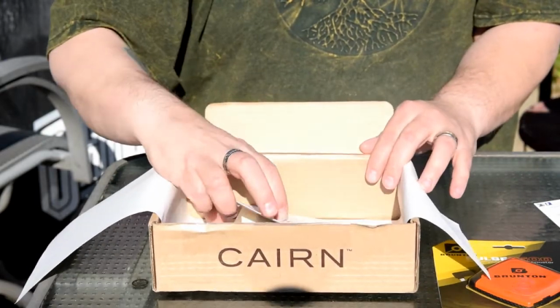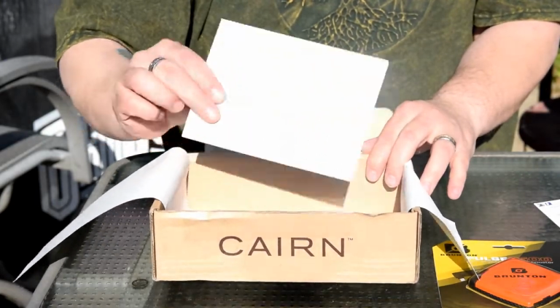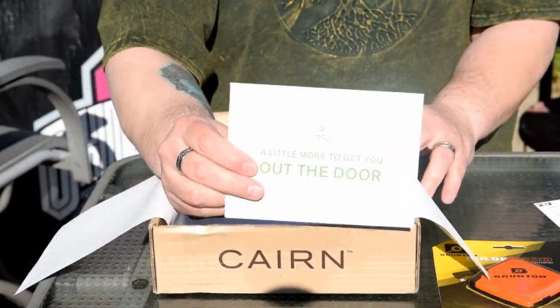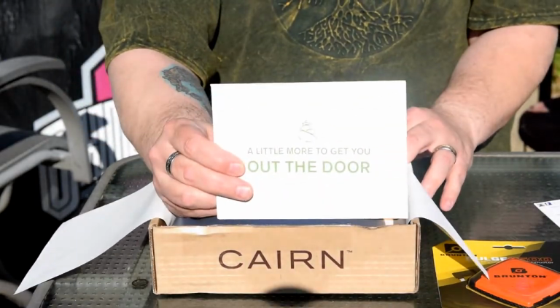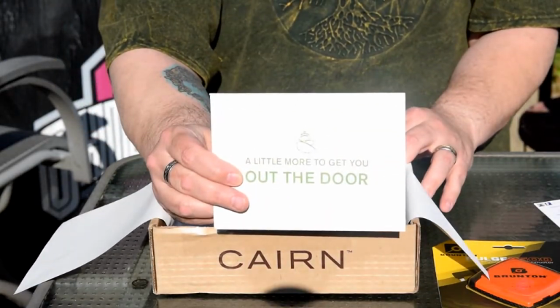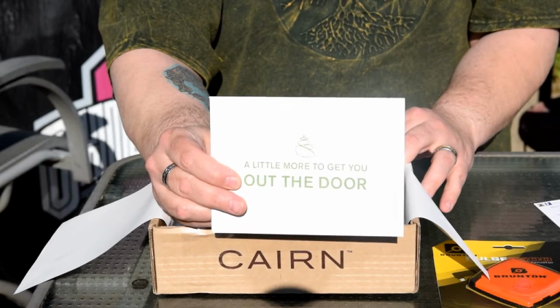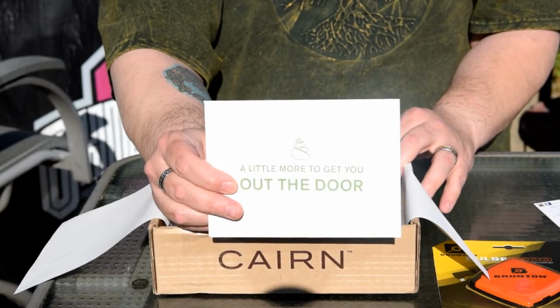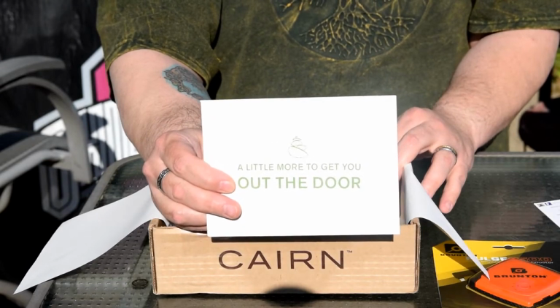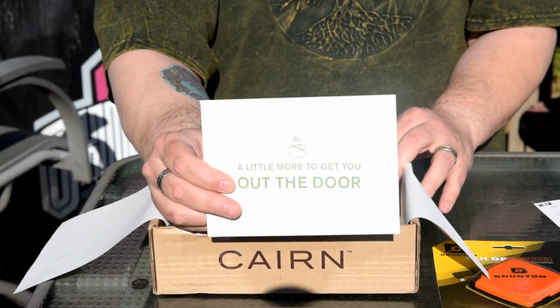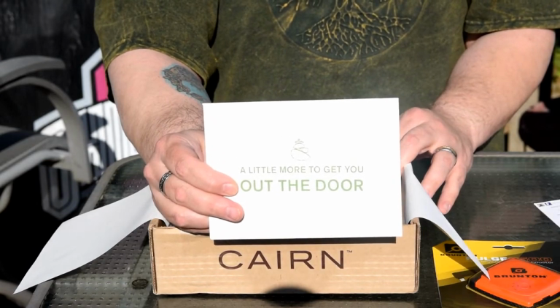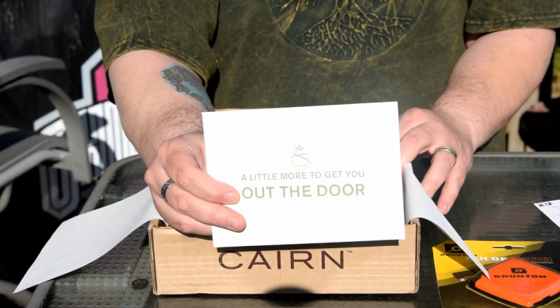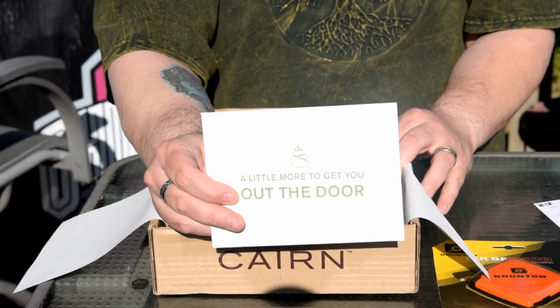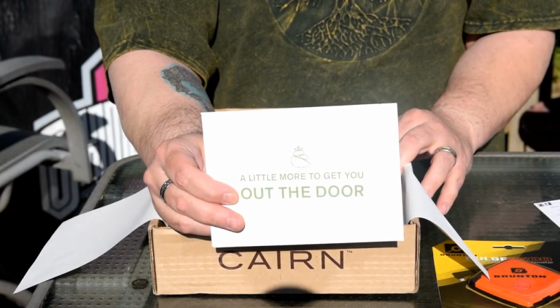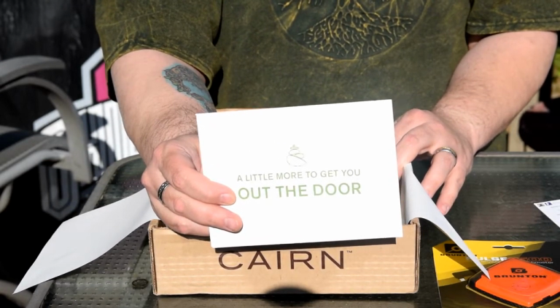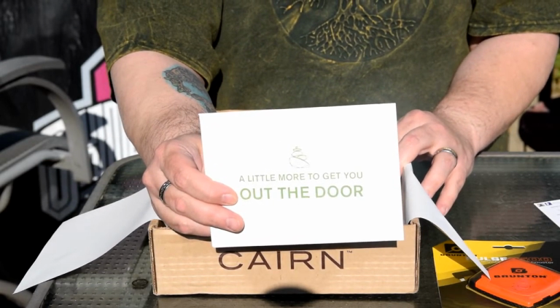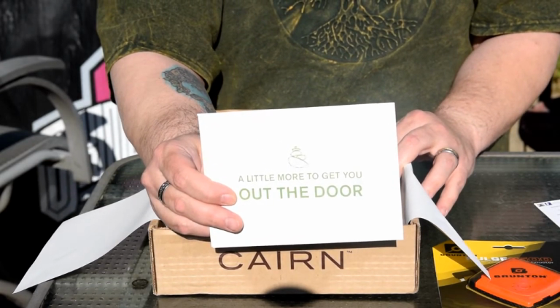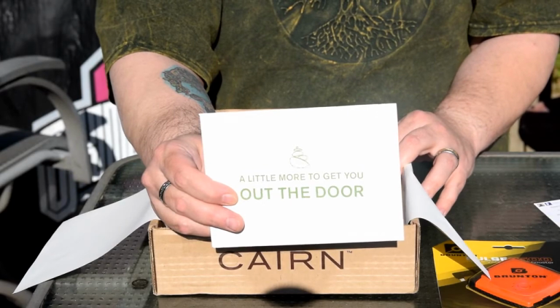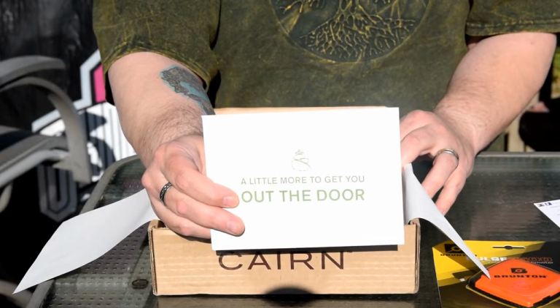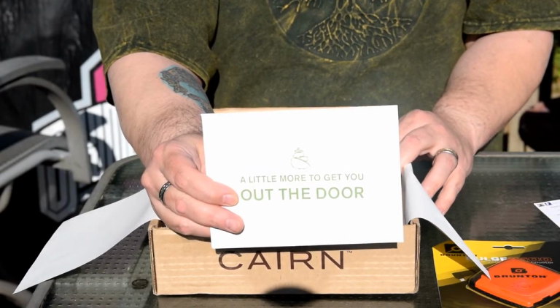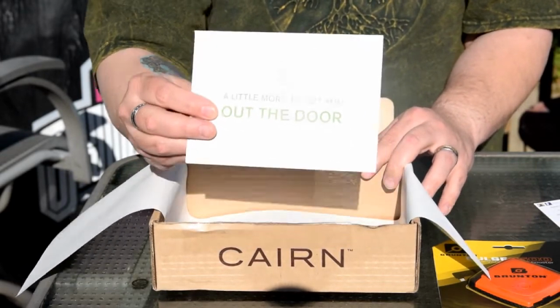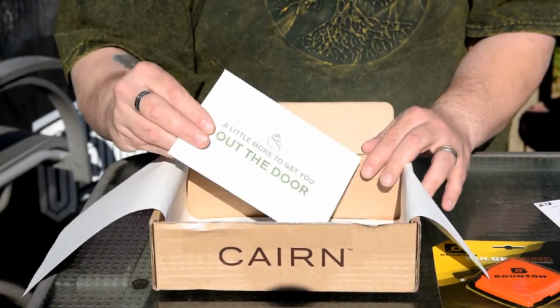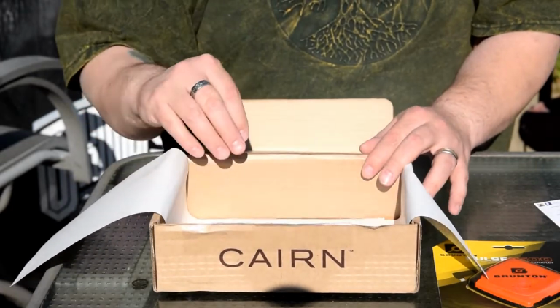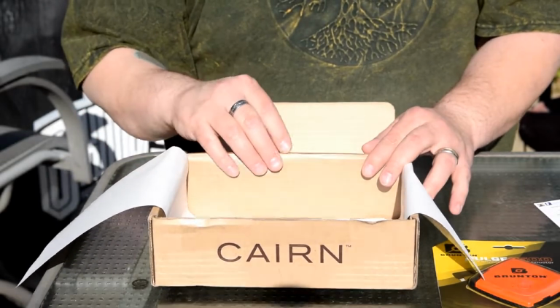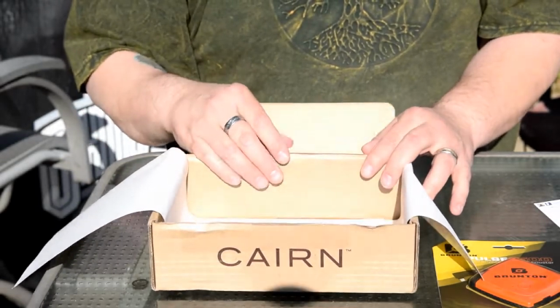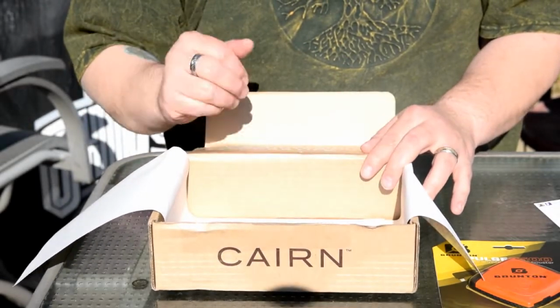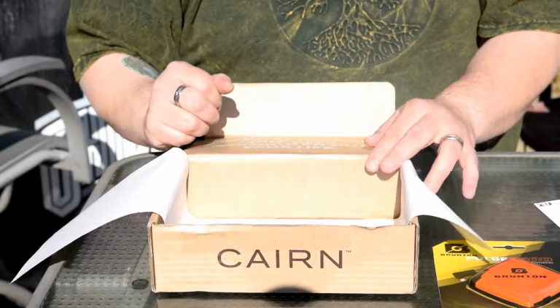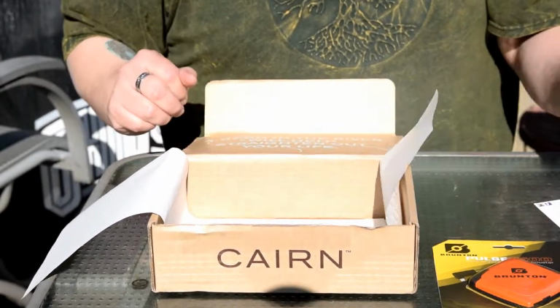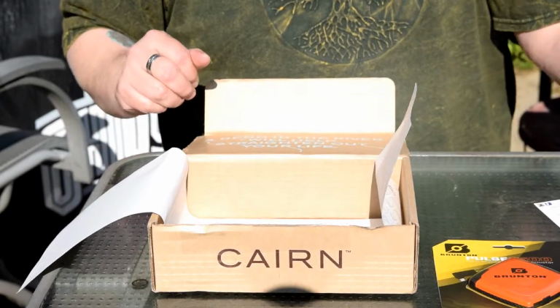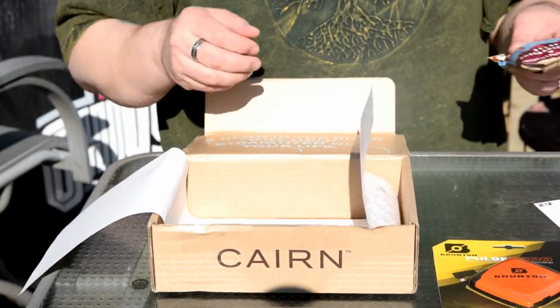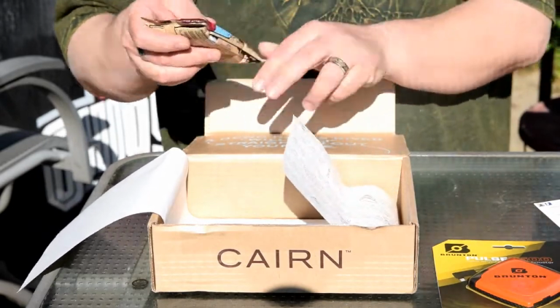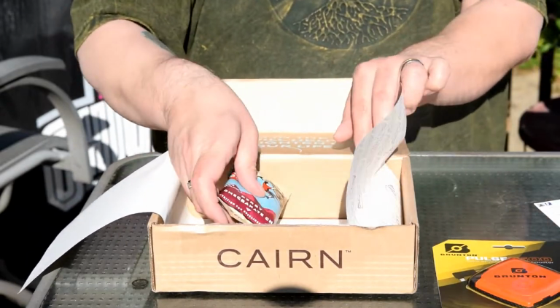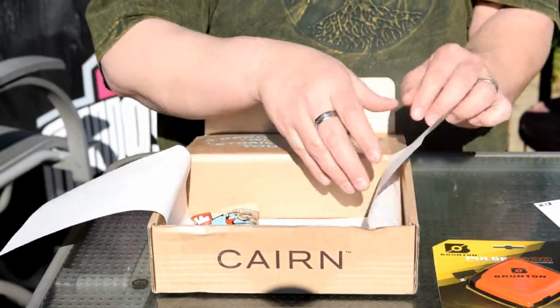They also send you a little envelope. It's got some coupons for some of the products that they just sent you — like 20-30% off if you order from these places. So if you like it and you order from them, they'll give you a discount for doing it.